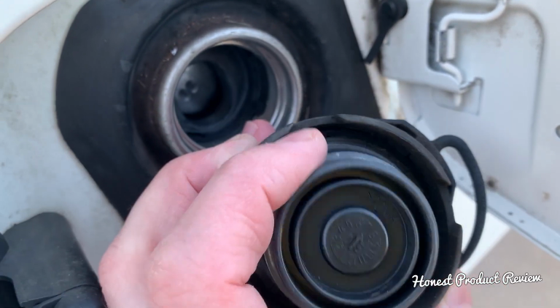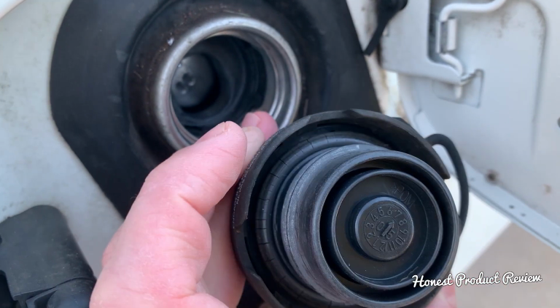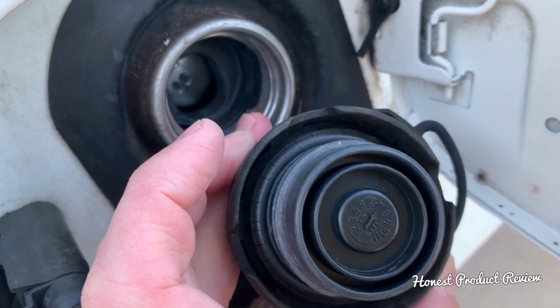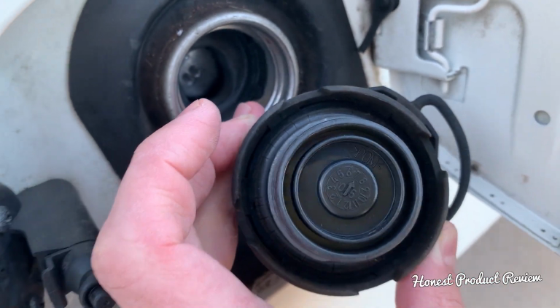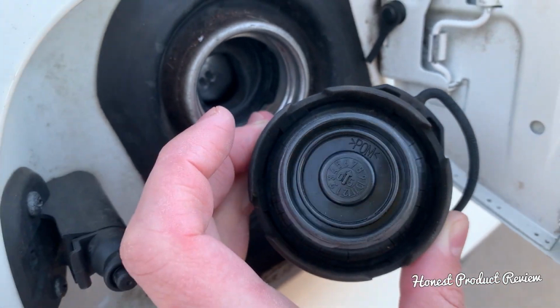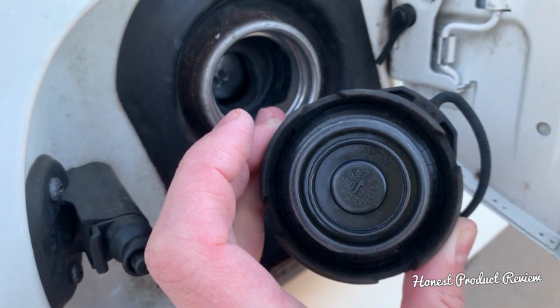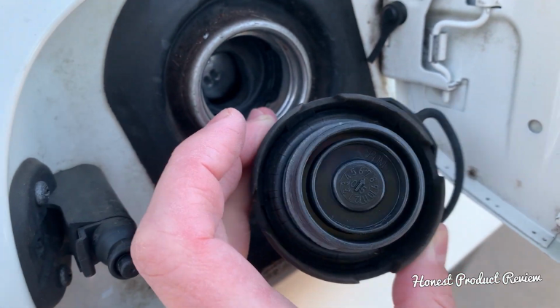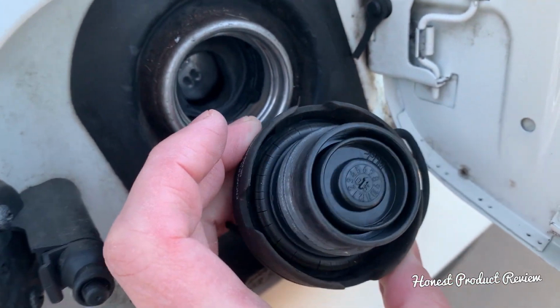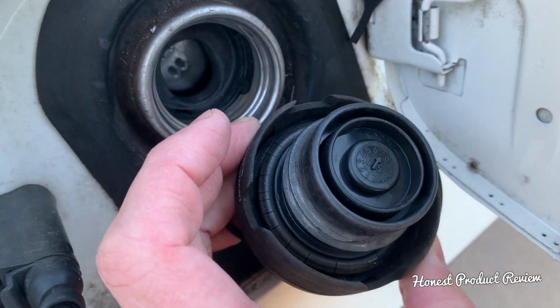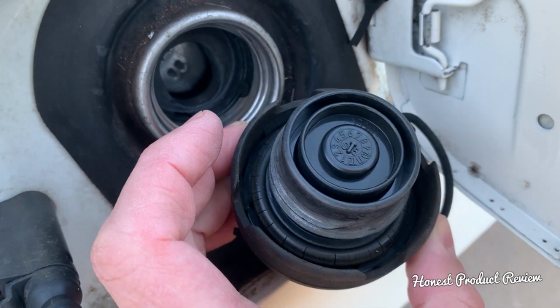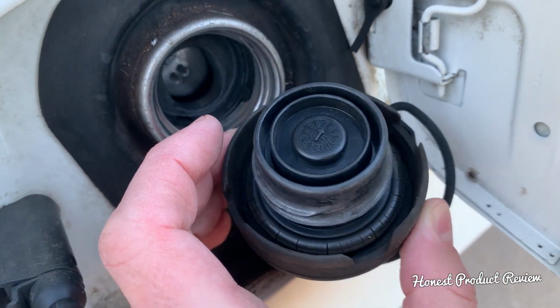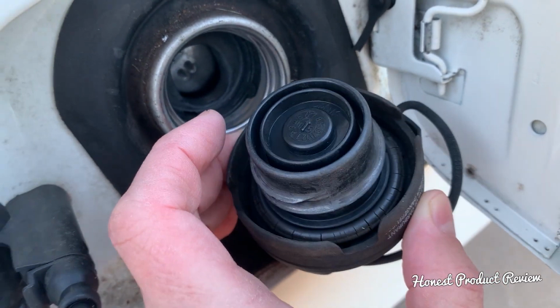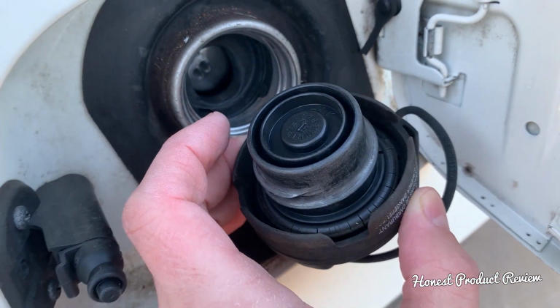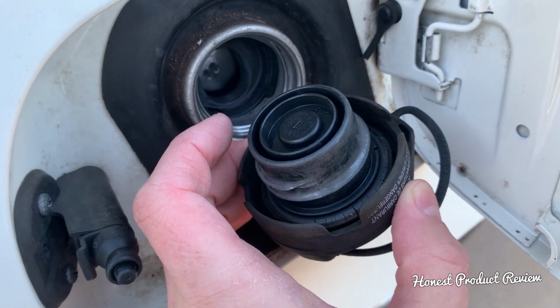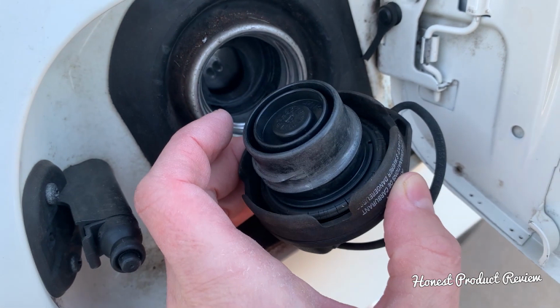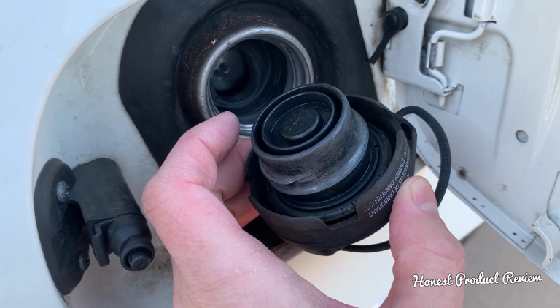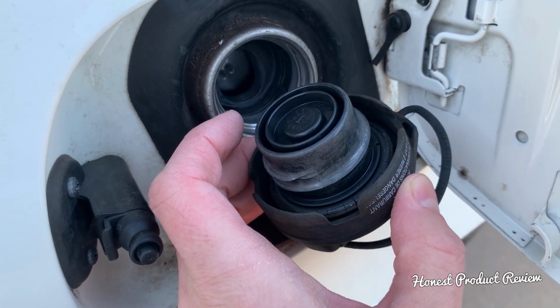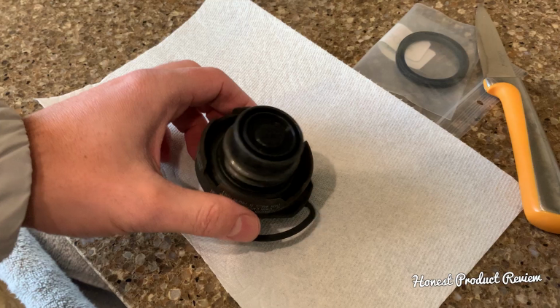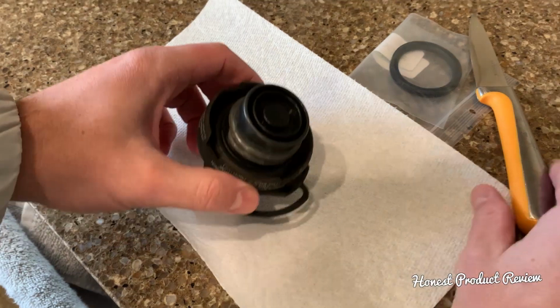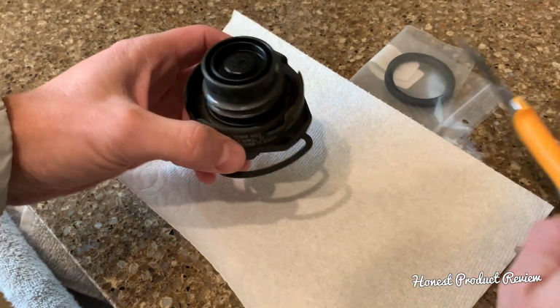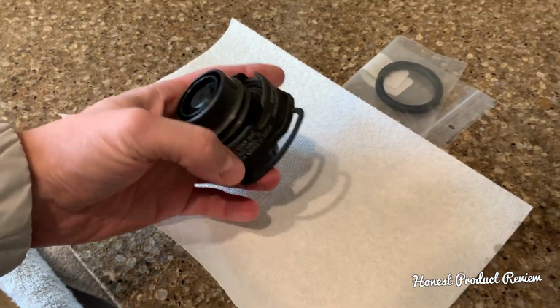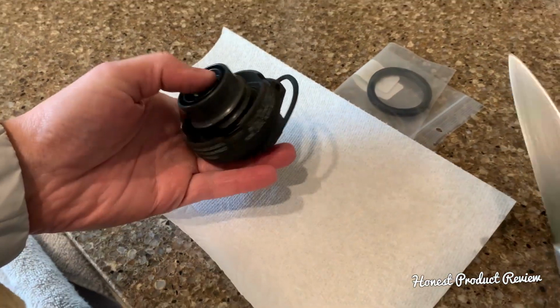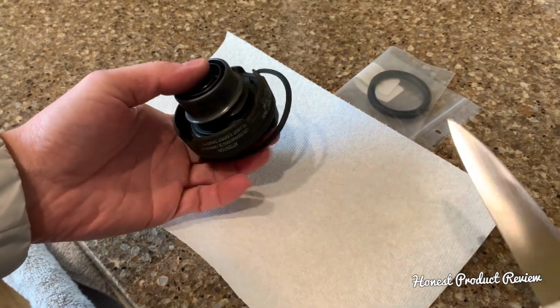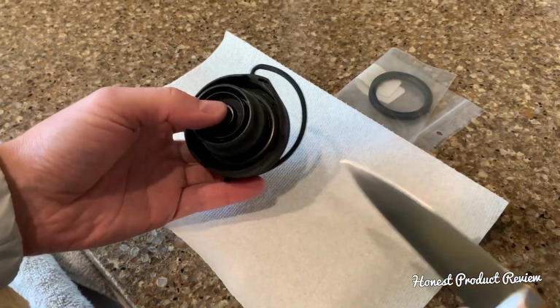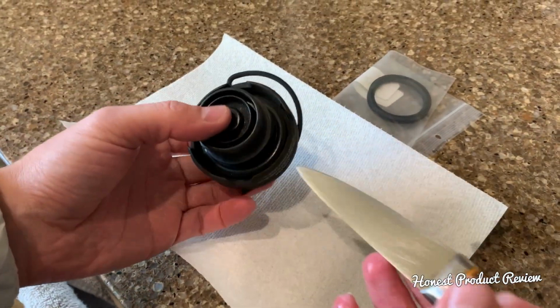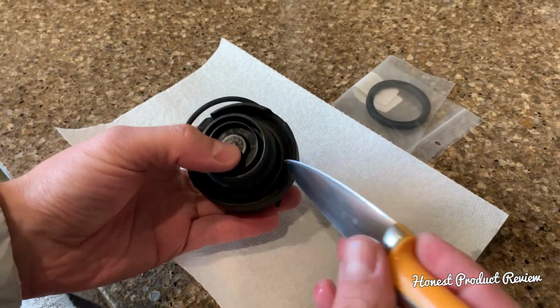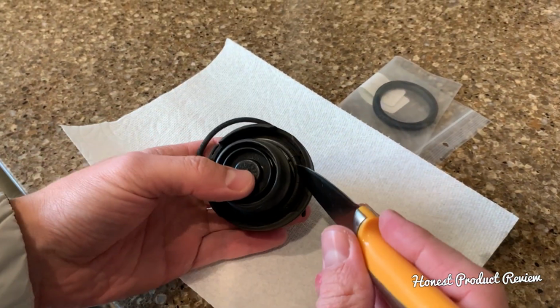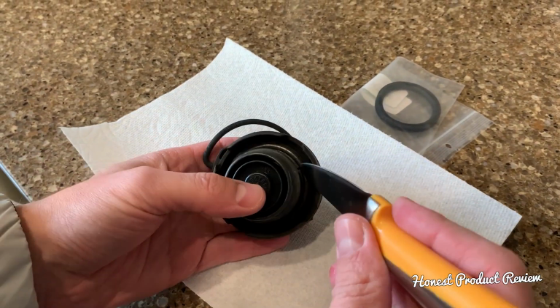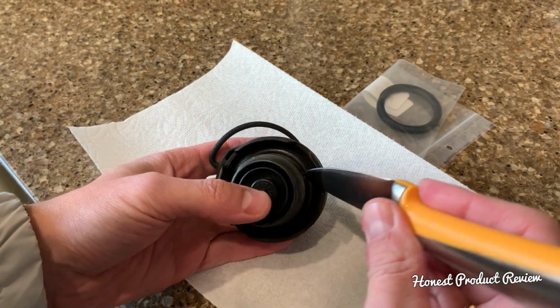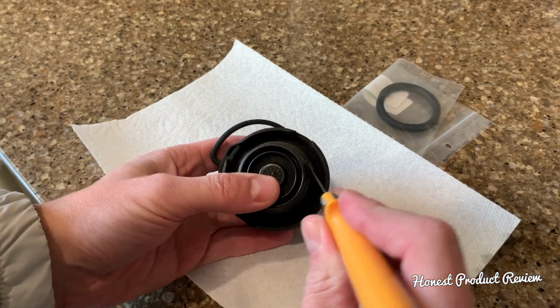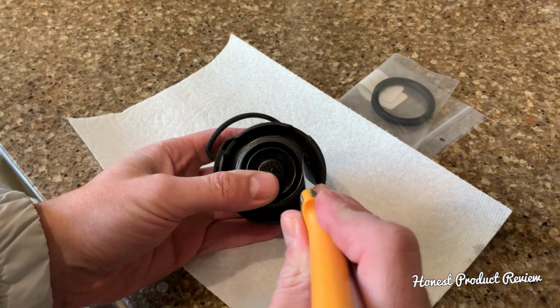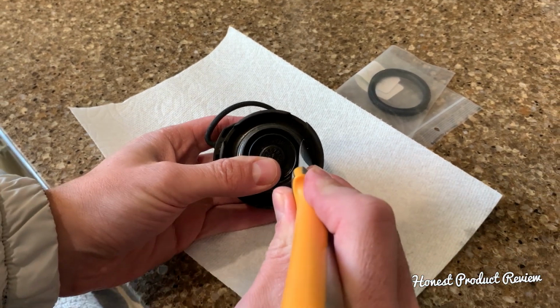Stay with us — we're going to explain where you can get the replacement seal for just a few dollars and continue with replacing it. It's extremely easy to do.